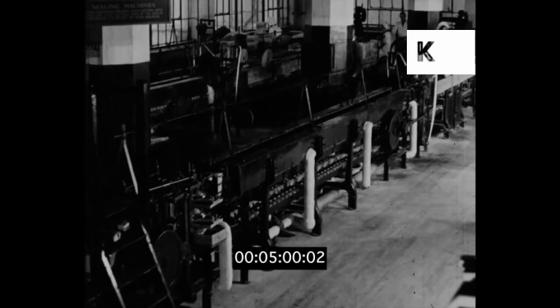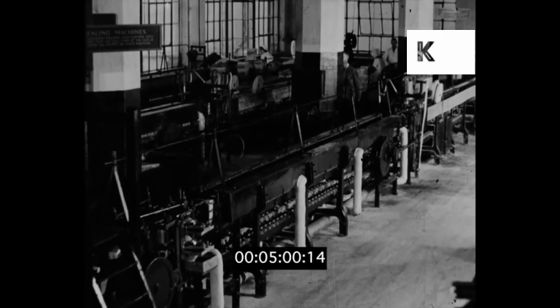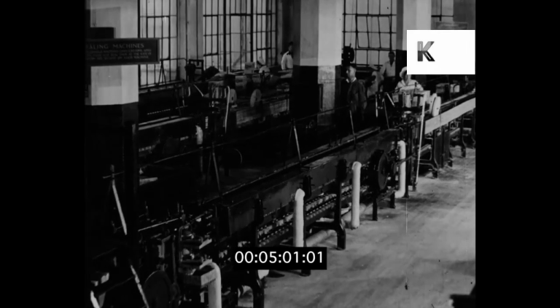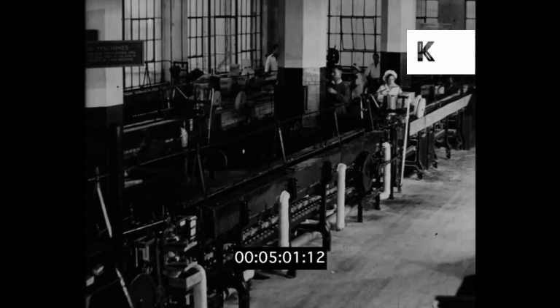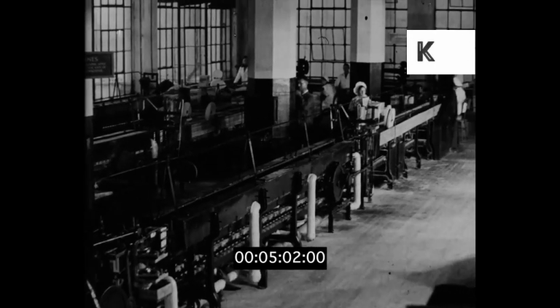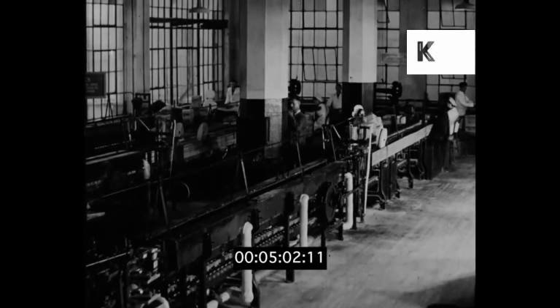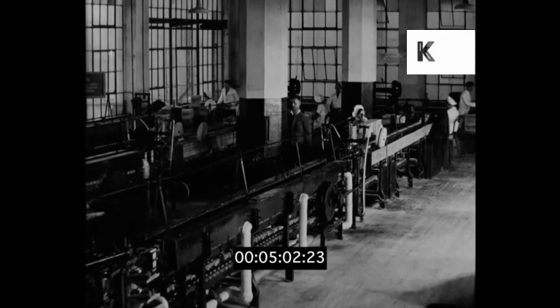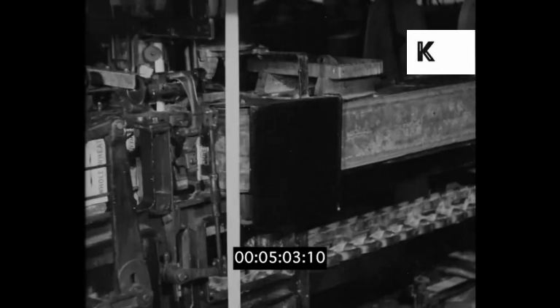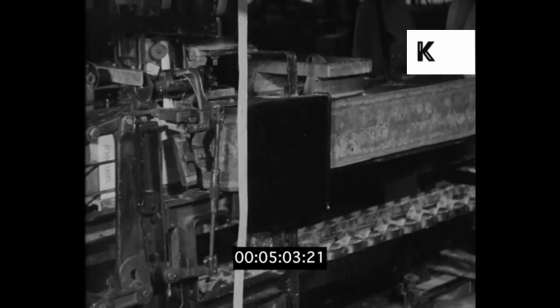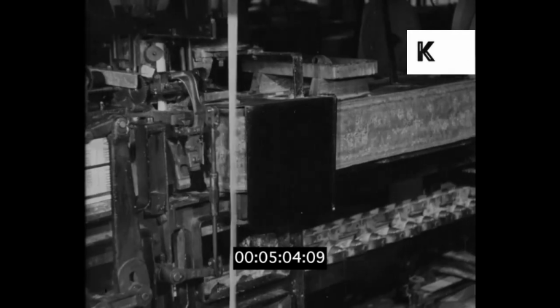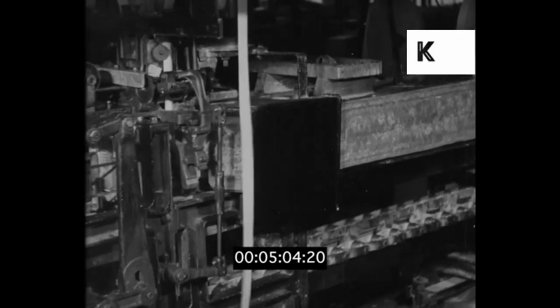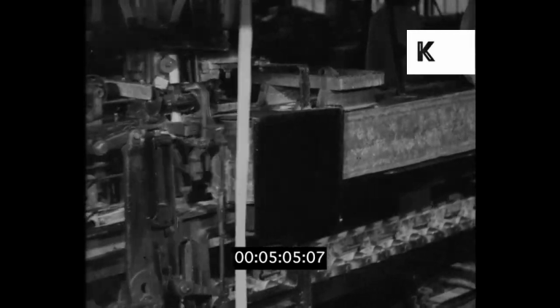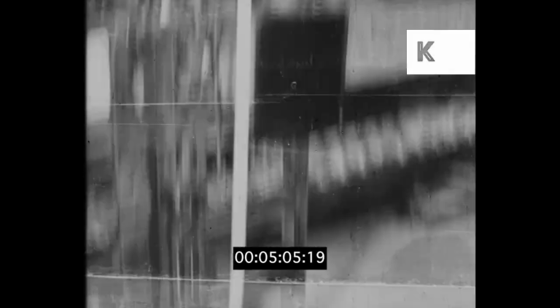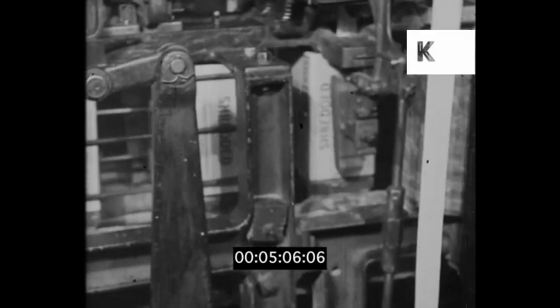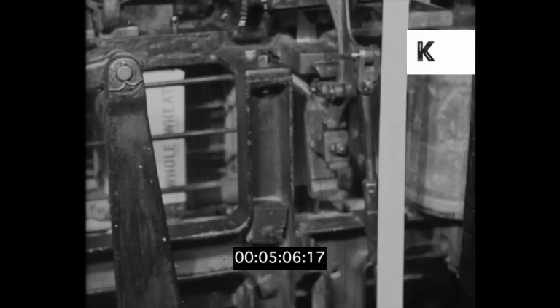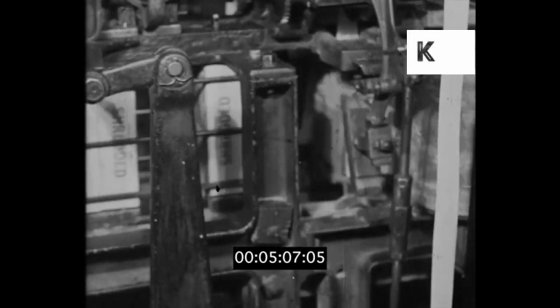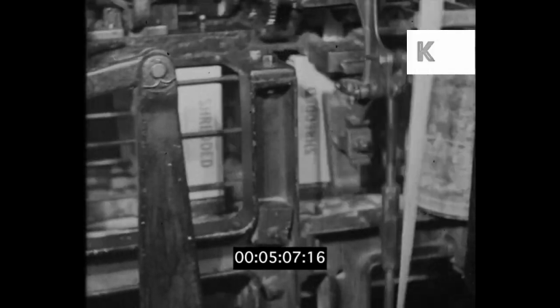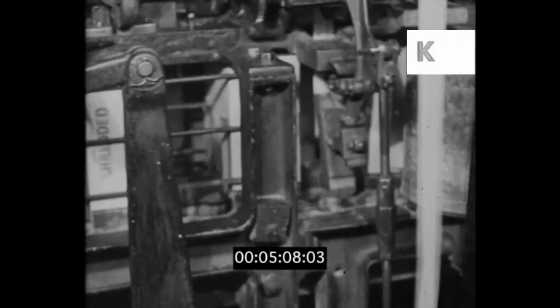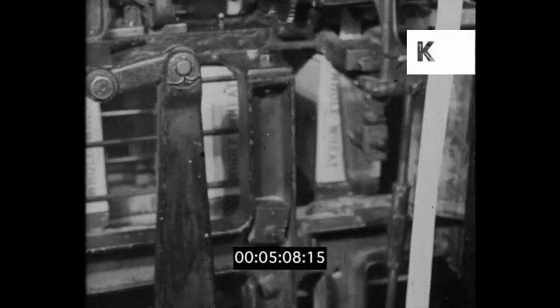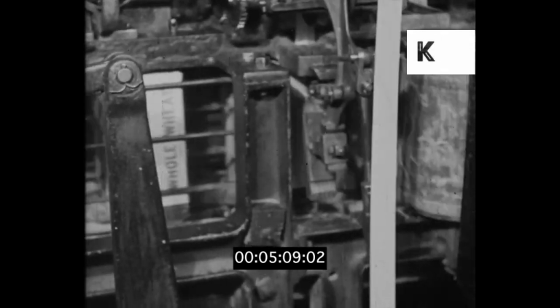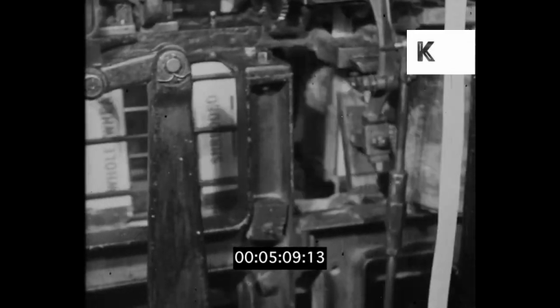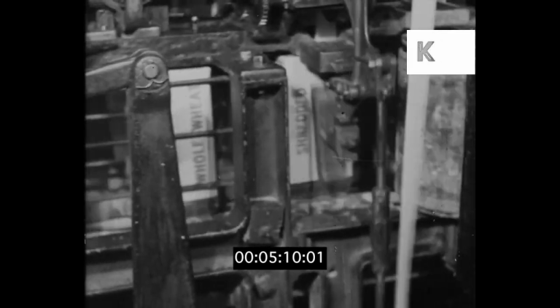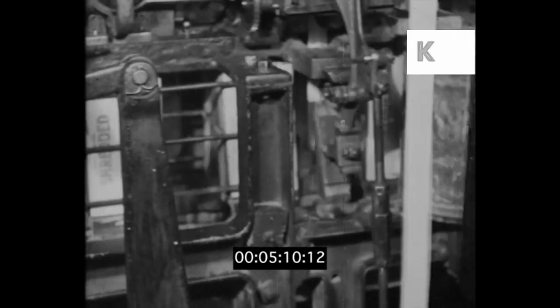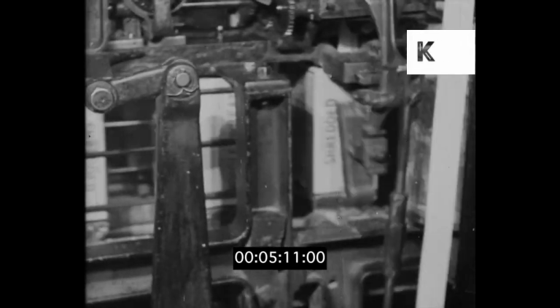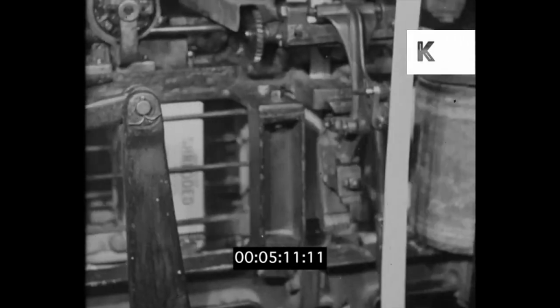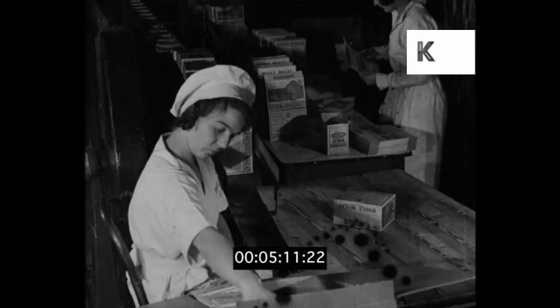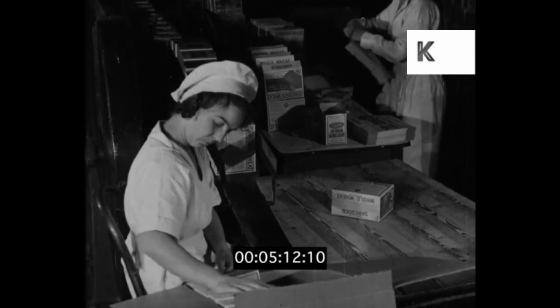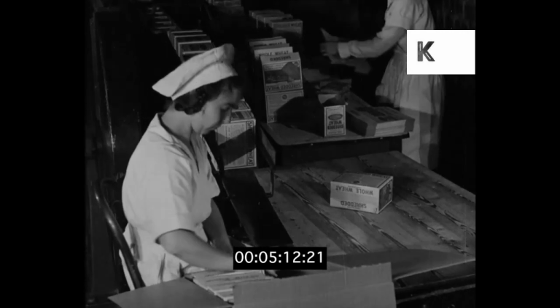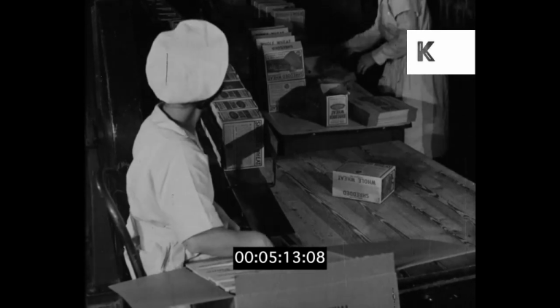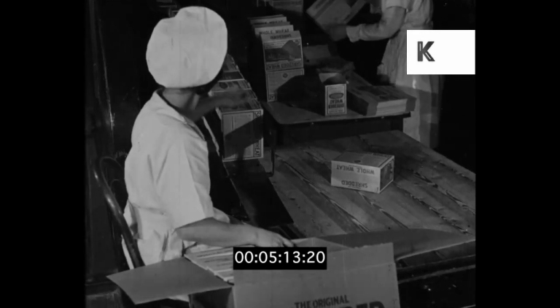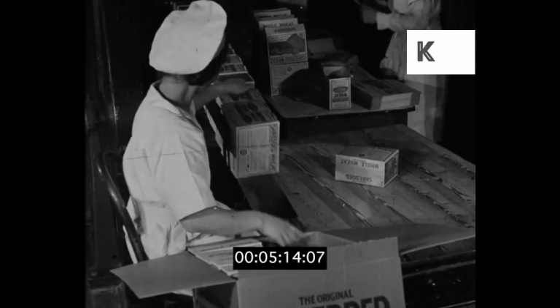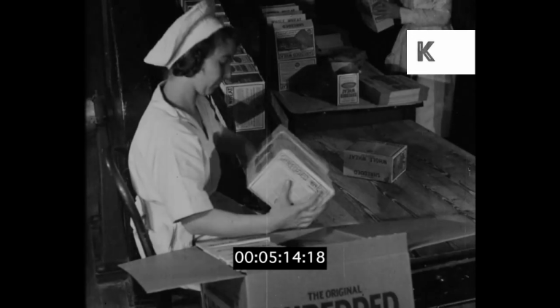When the cartons resume their travels, this little fellow spends his time doing nothing else but sealing them. Everything must be strictly tight, so that shredded wheat may reach your table exactly as it was packed.